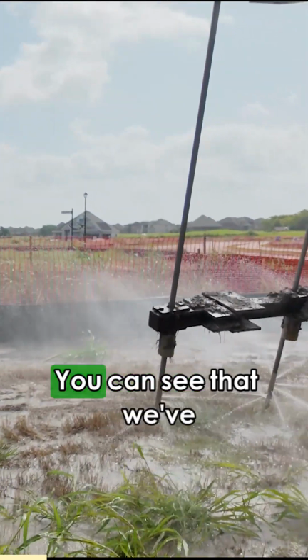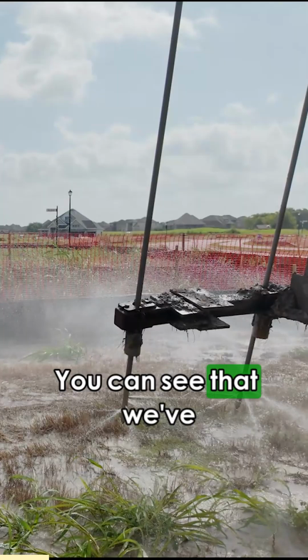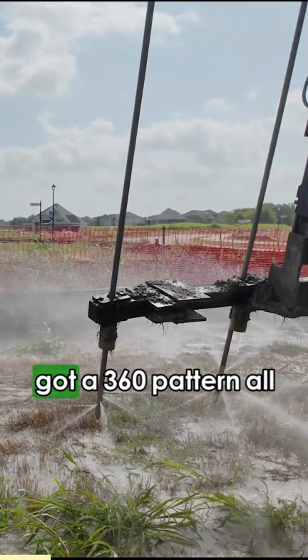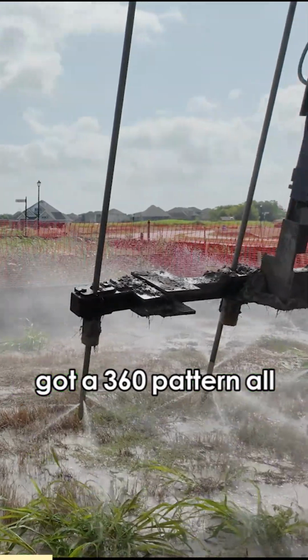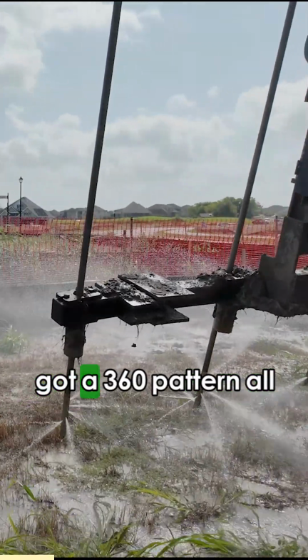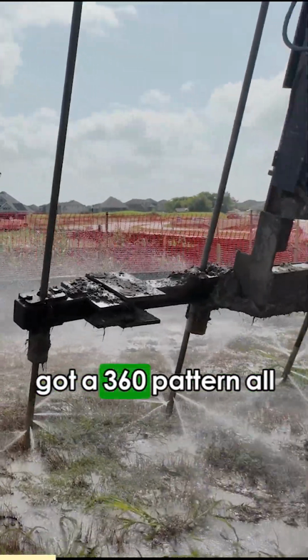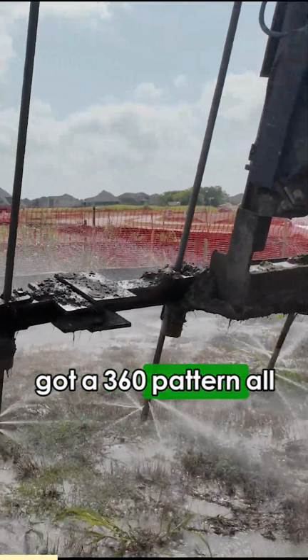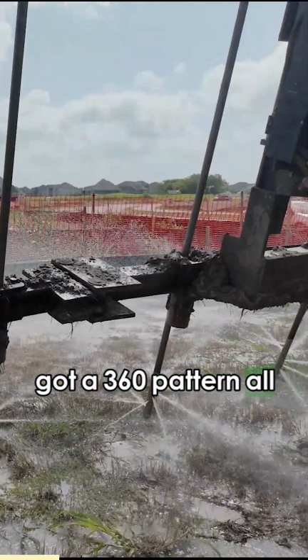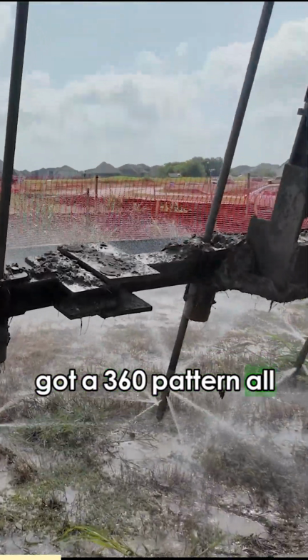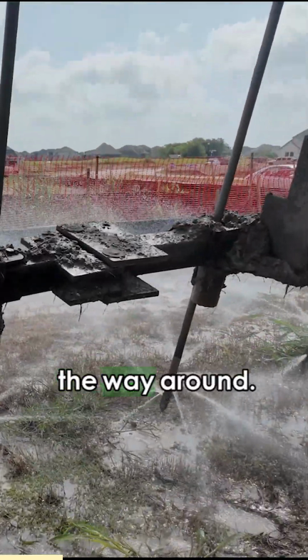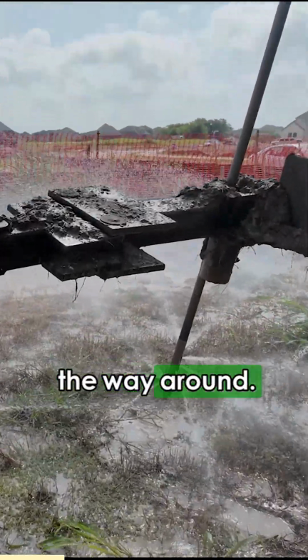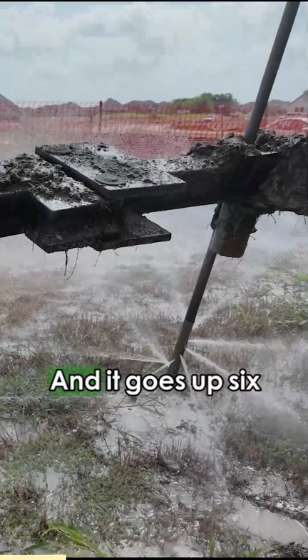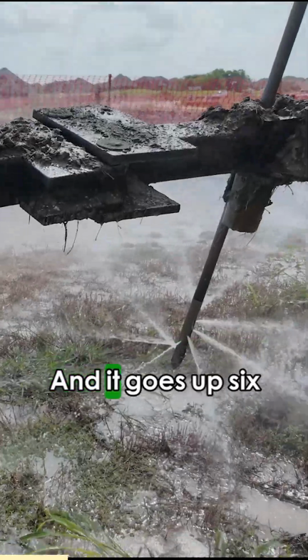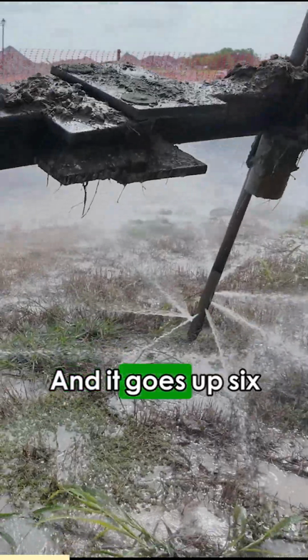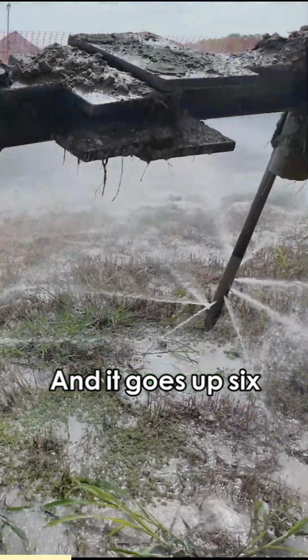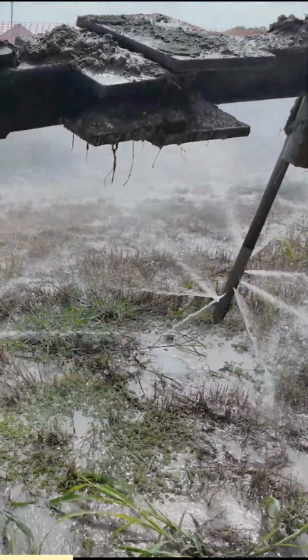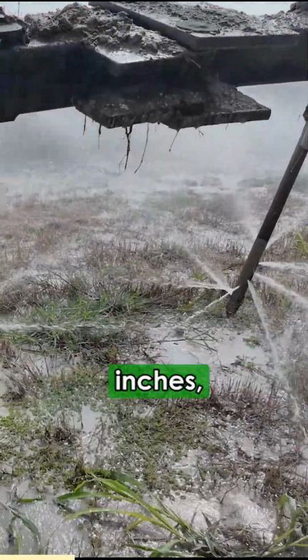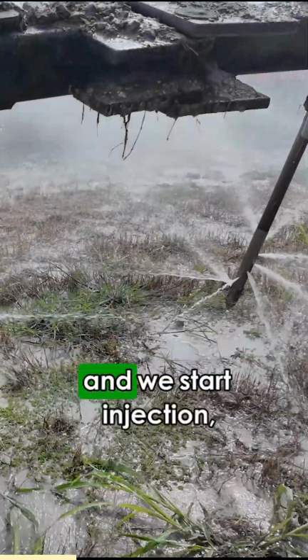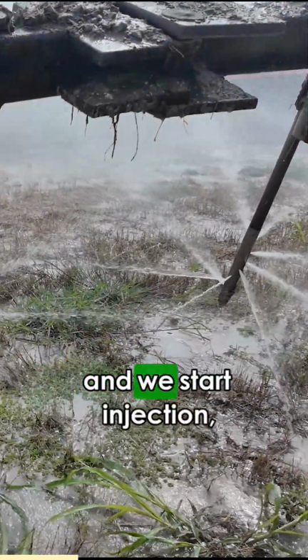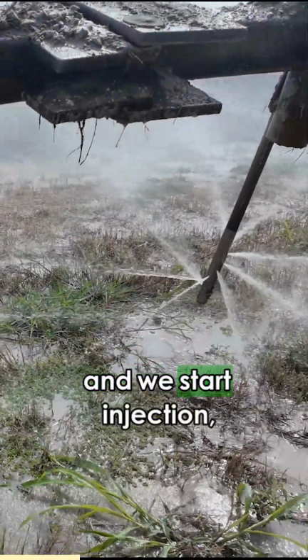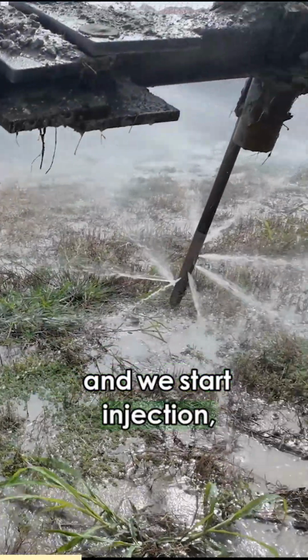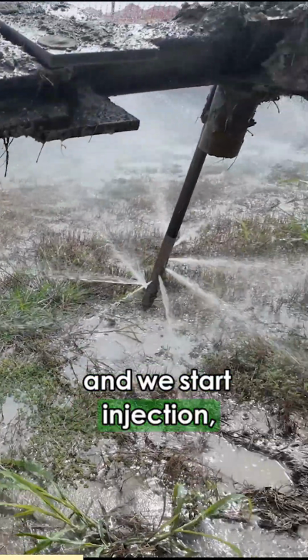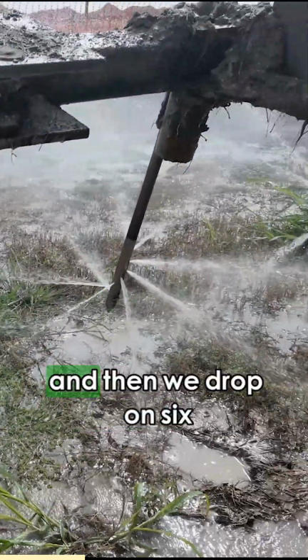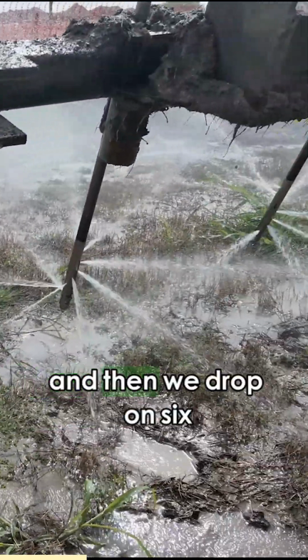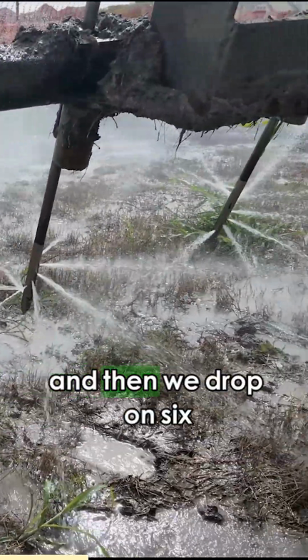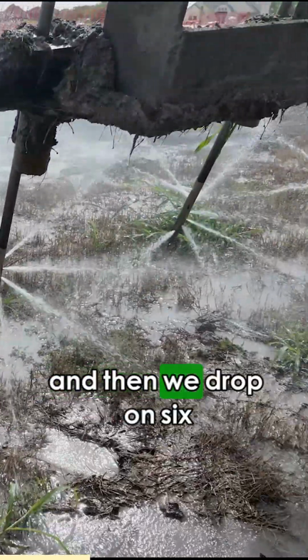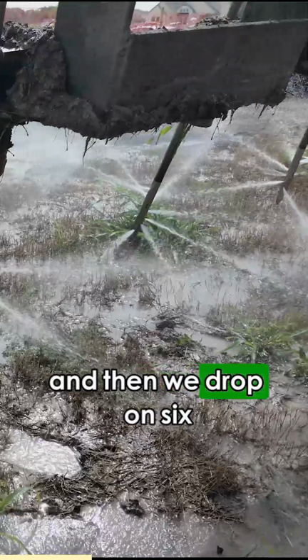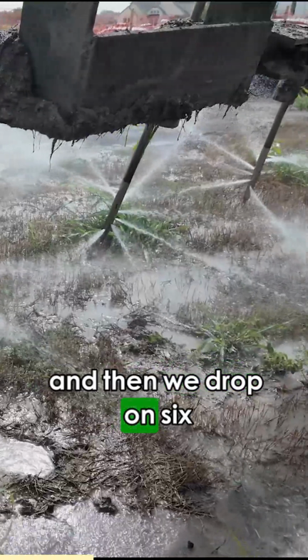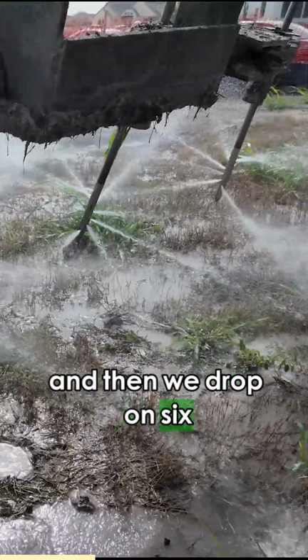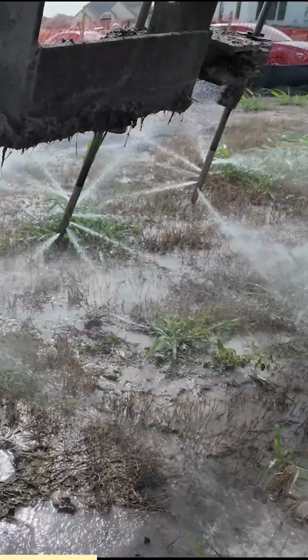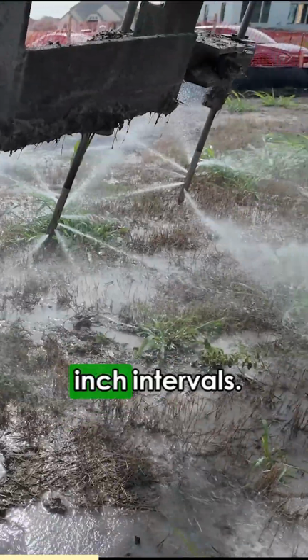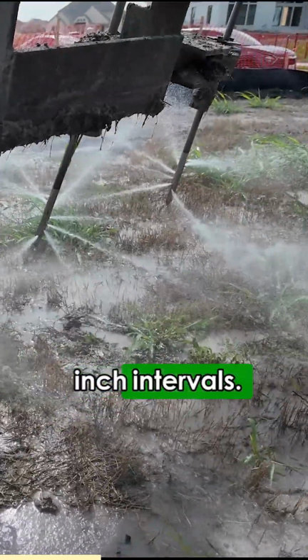You can see that we've got a 360 pattern all the way around, it goes up six inches, and we start injection and then we drop on six inch intervals.